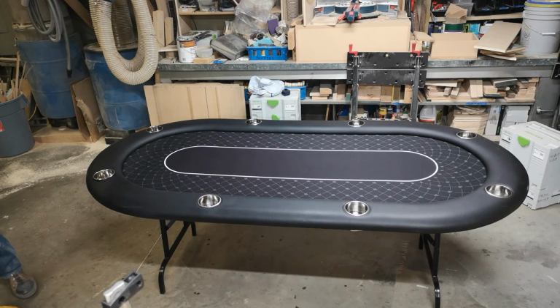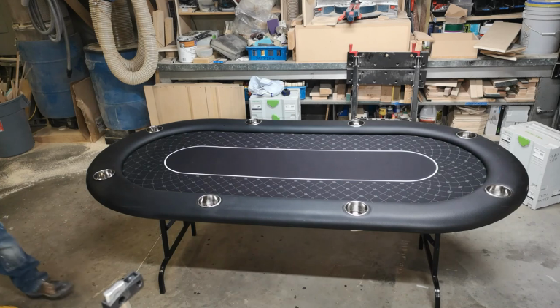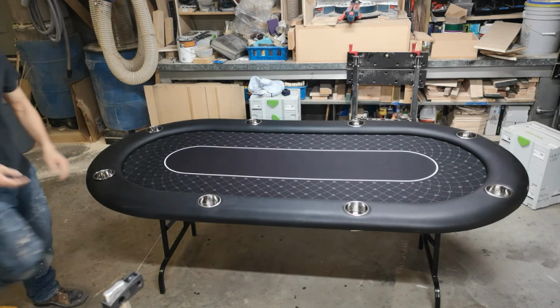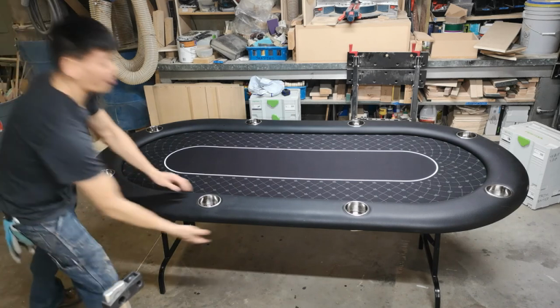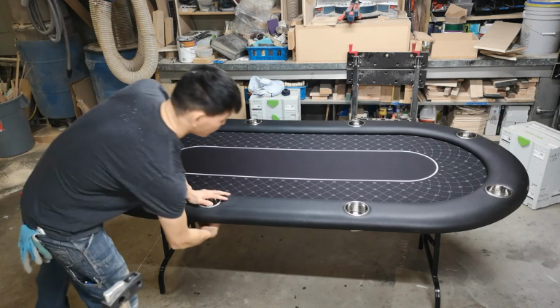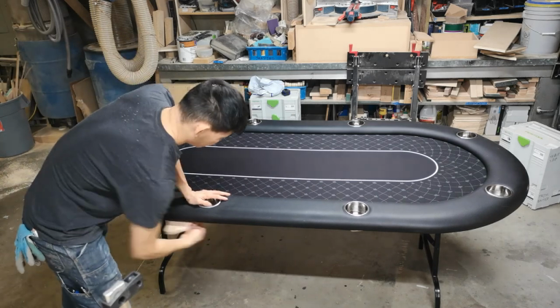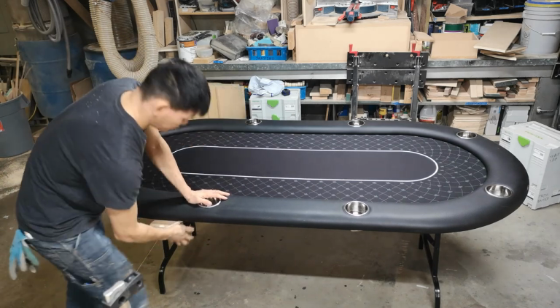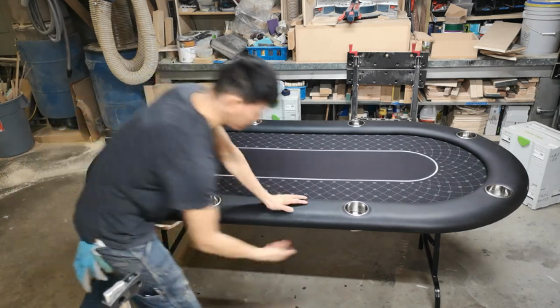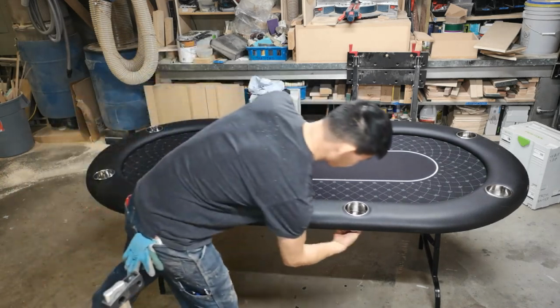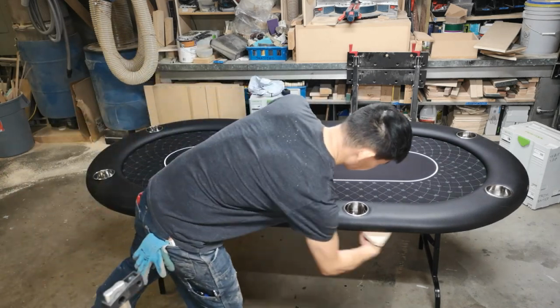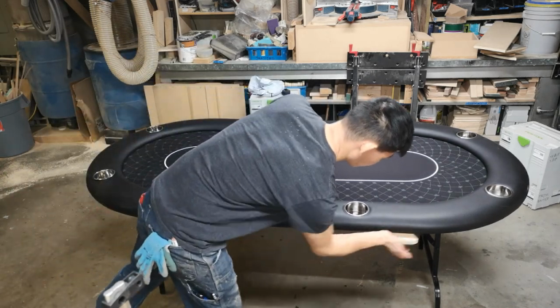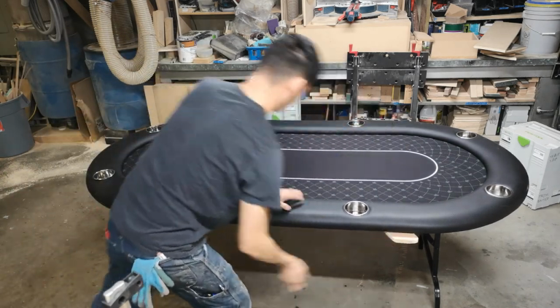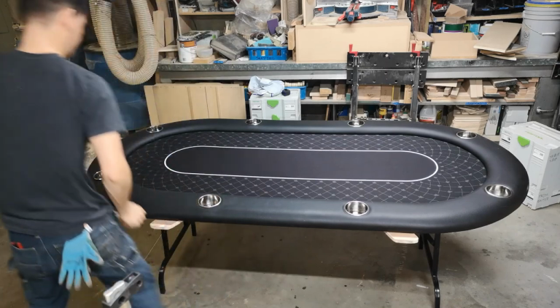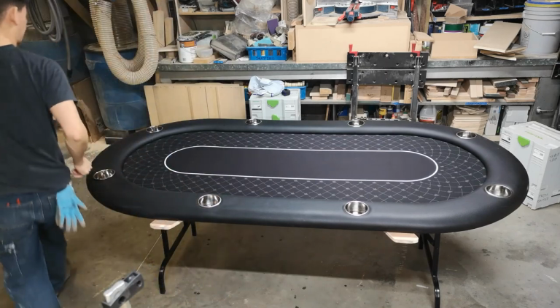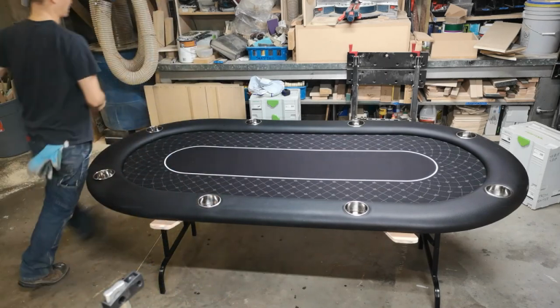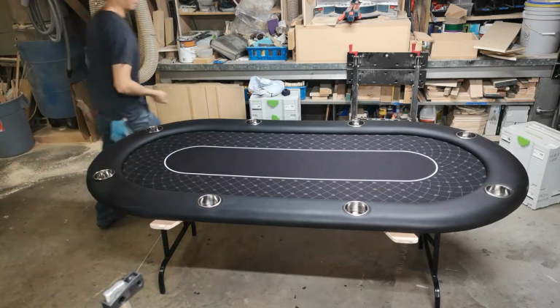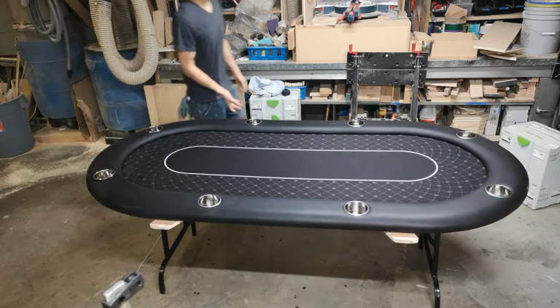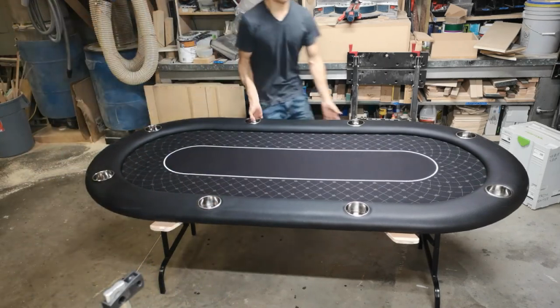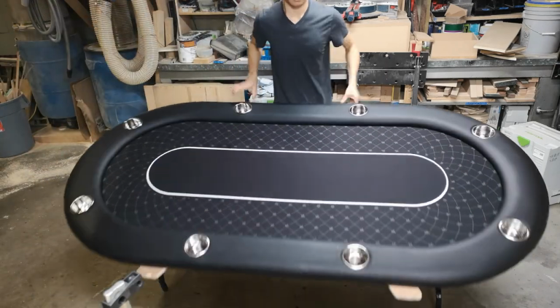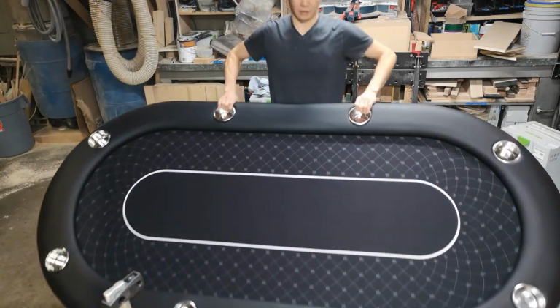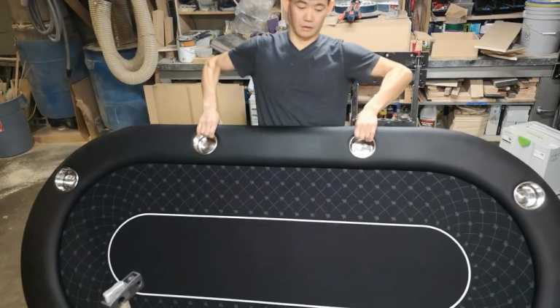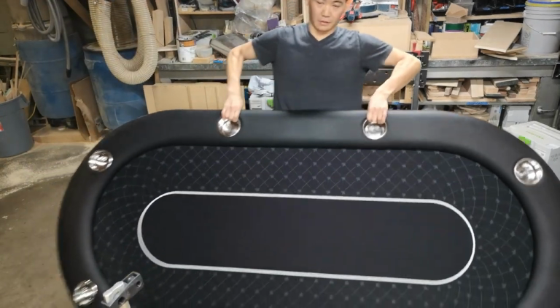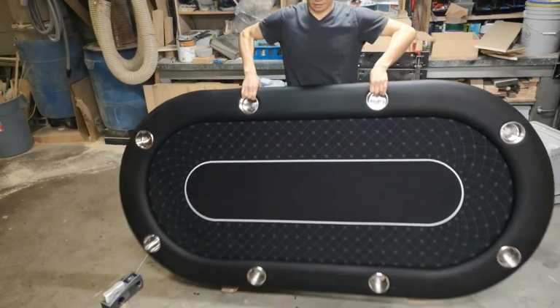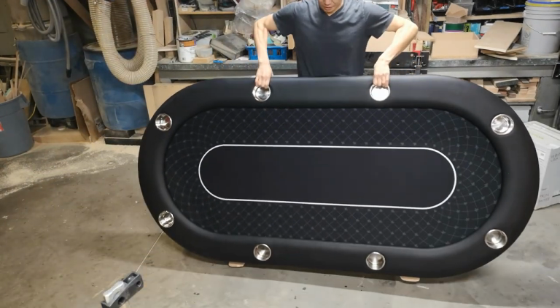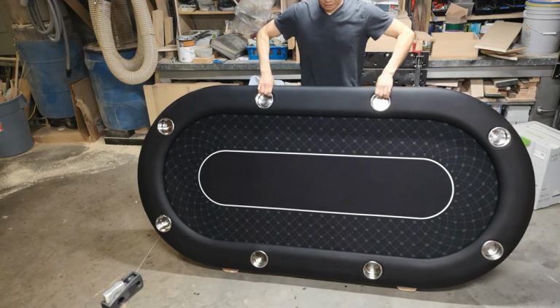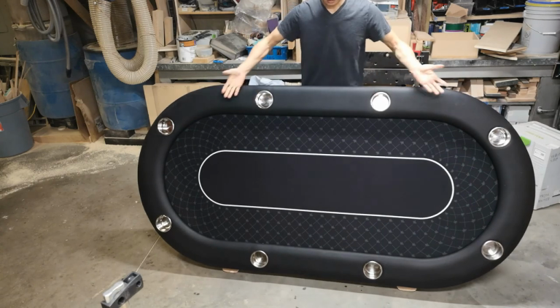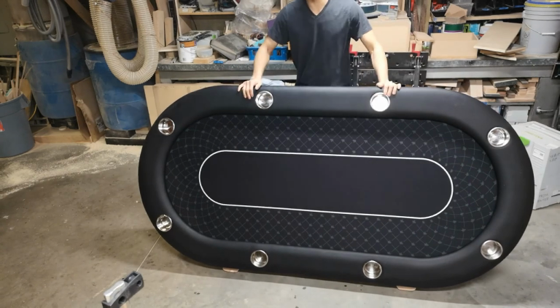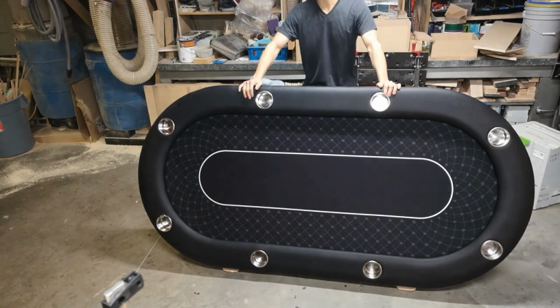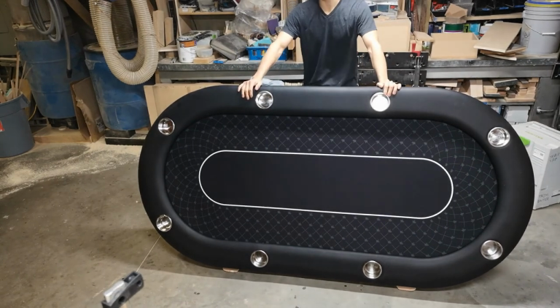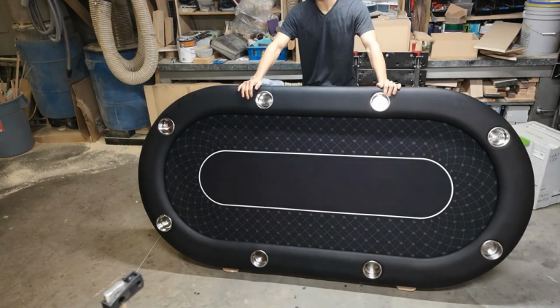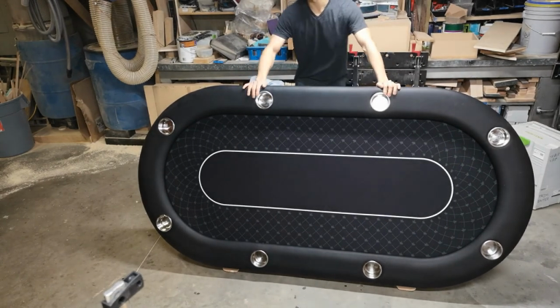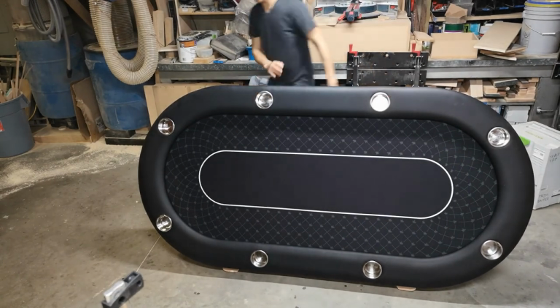Pull out the kickstands and we're done — there it is, finished felt, perfectly centered. Thanks for watching.